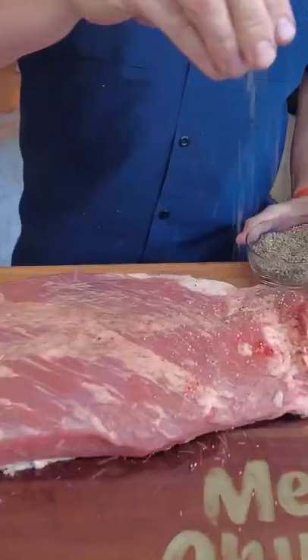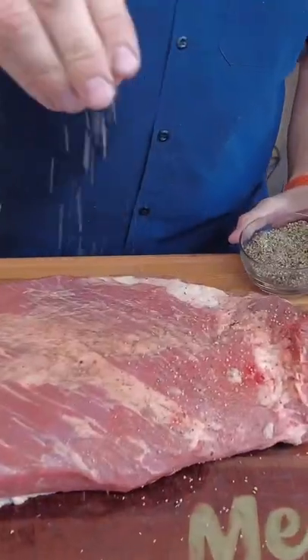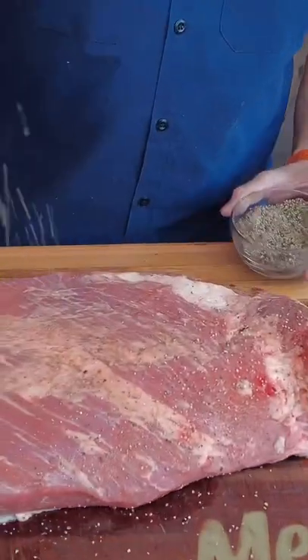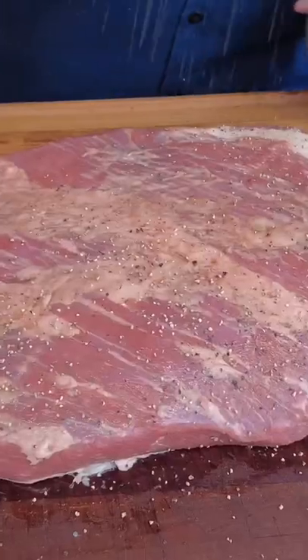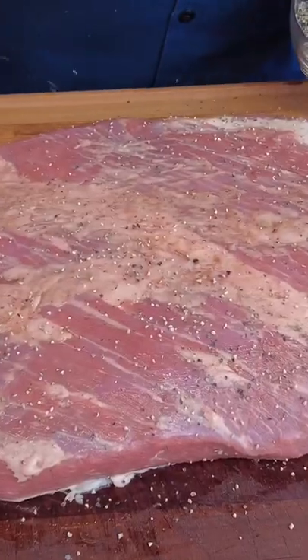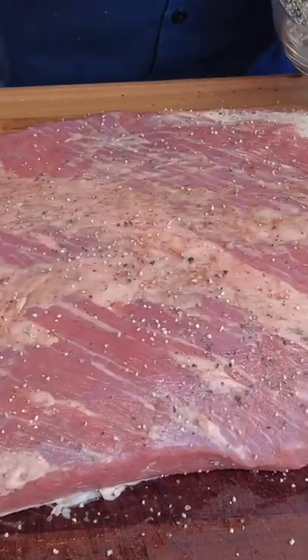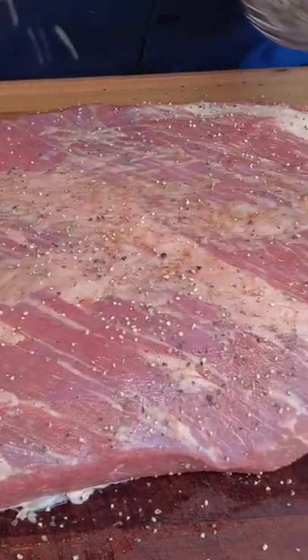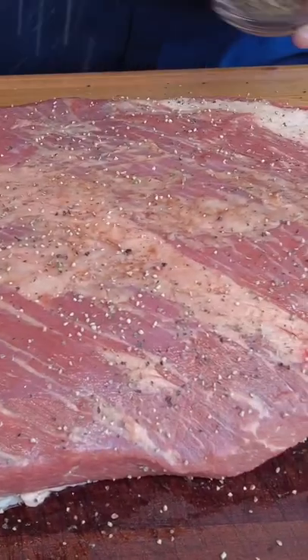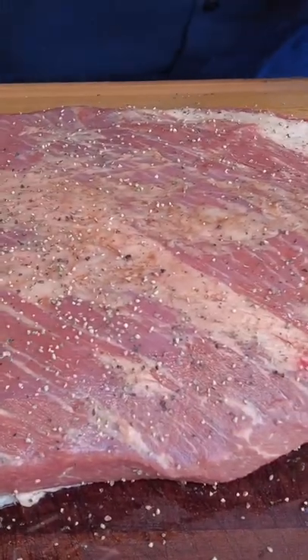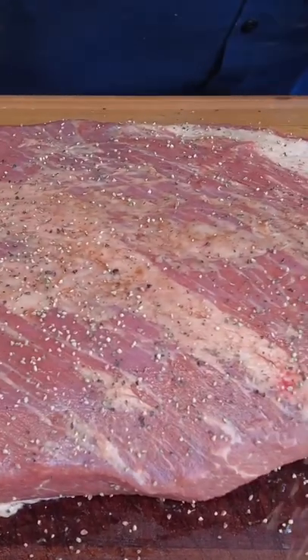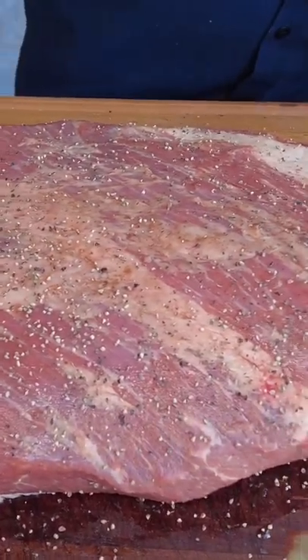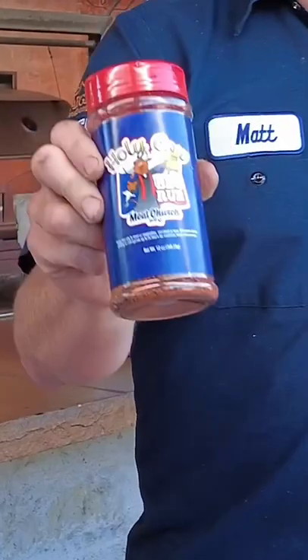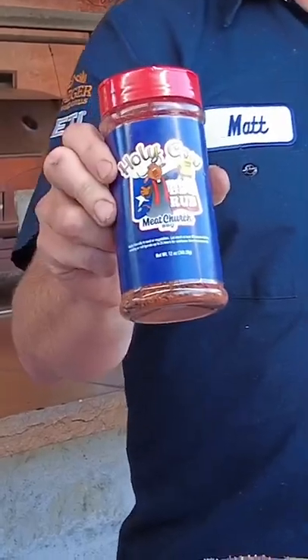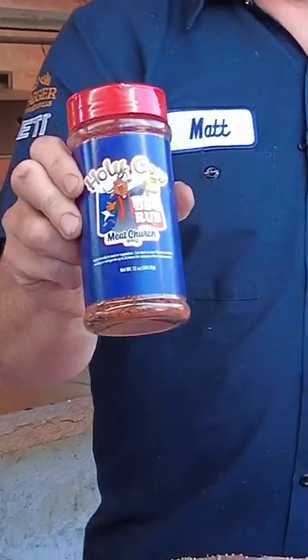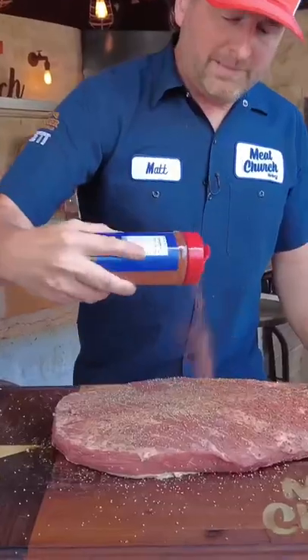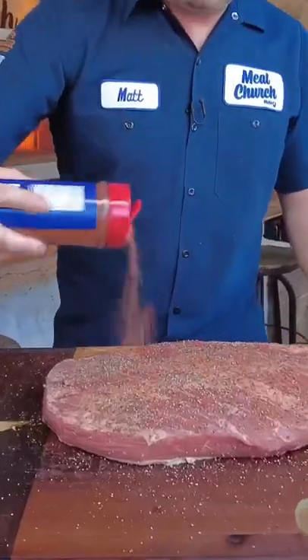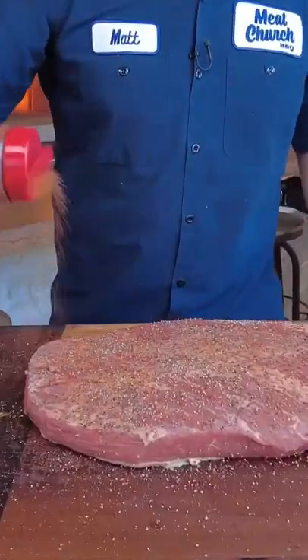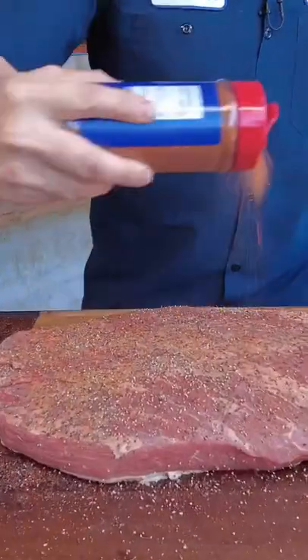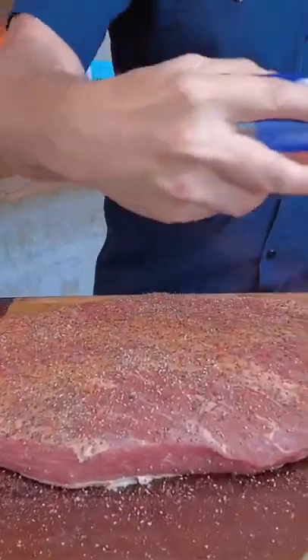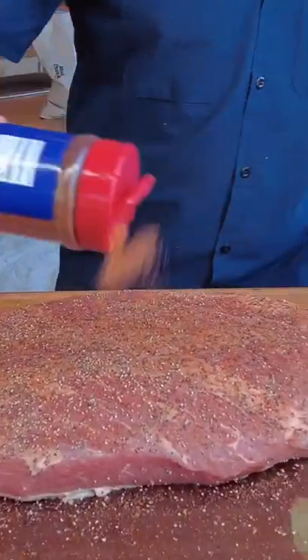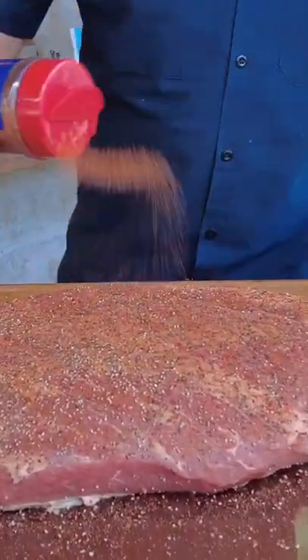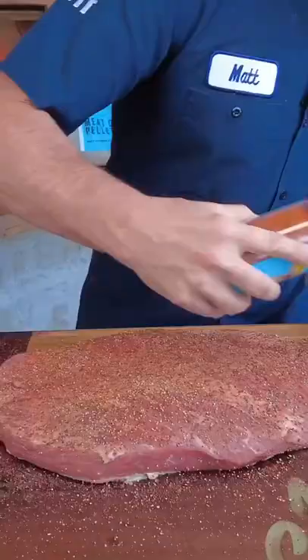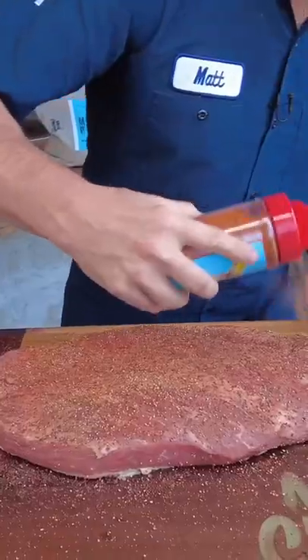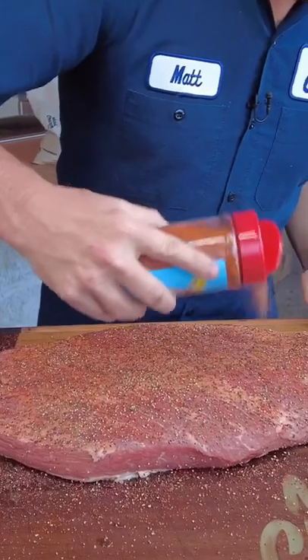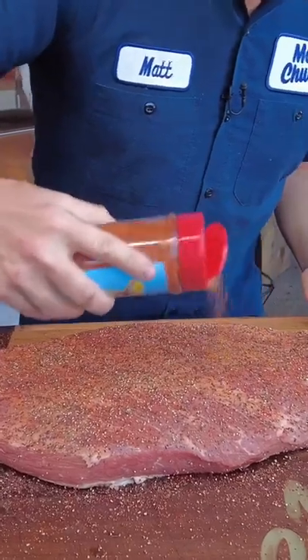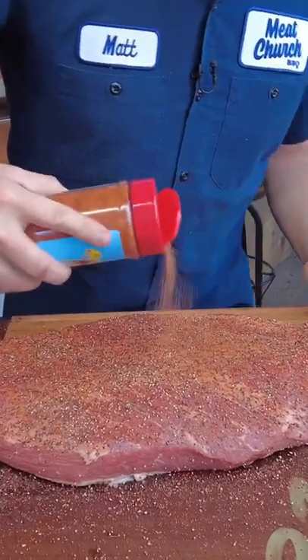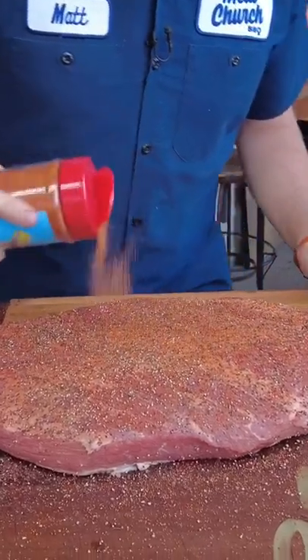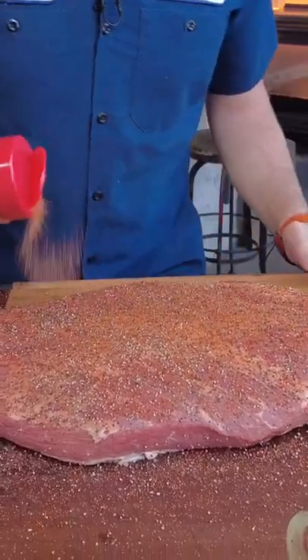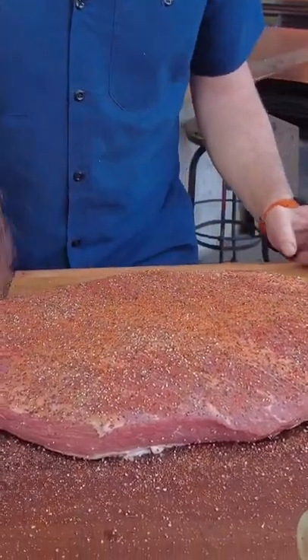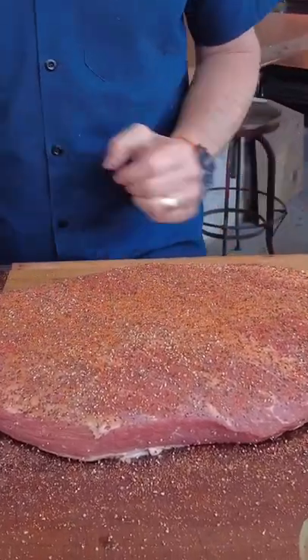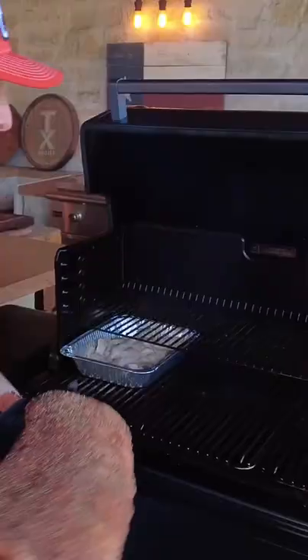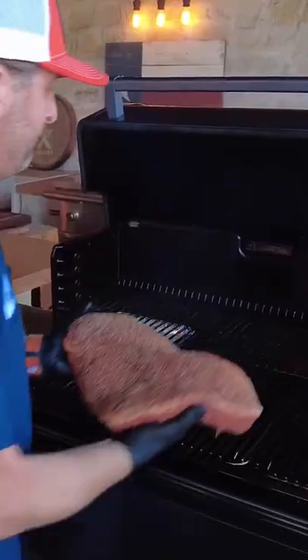I'm going to start with coarse black pepper — this is 16 mesh pepper. Now mainly I'm going to season with my Meat Church Holy Cow, and you could stop at that stage. But I'm going to come across with just a little bit of my Holy Gospel.